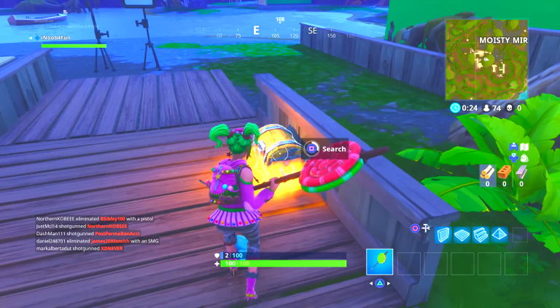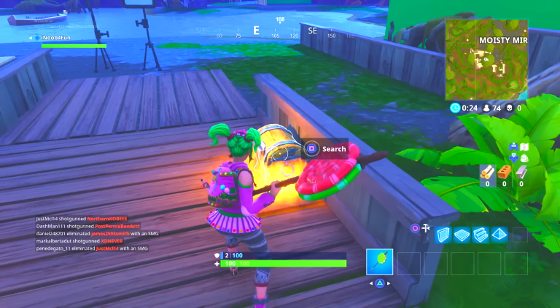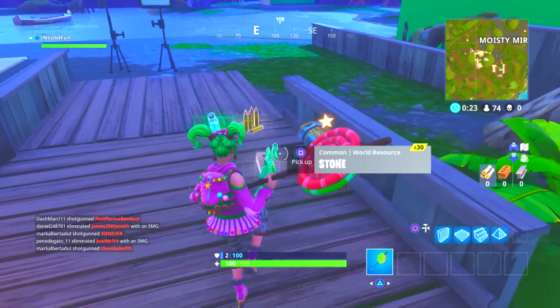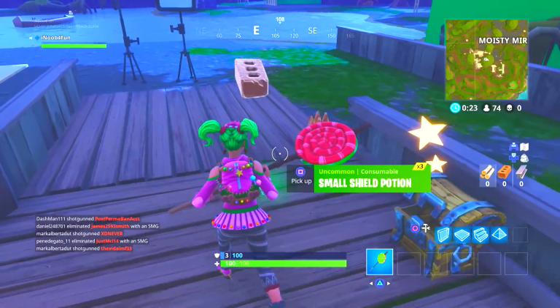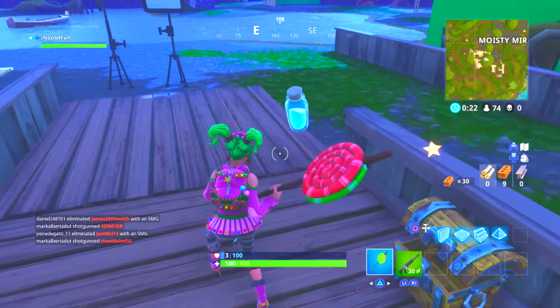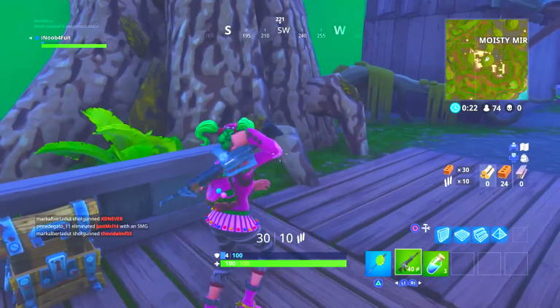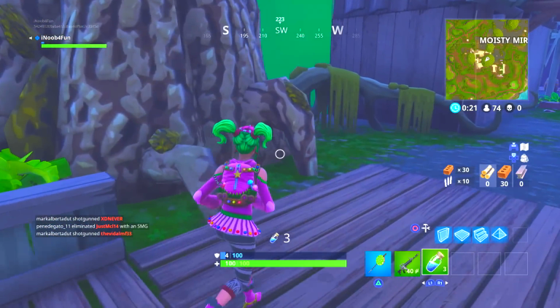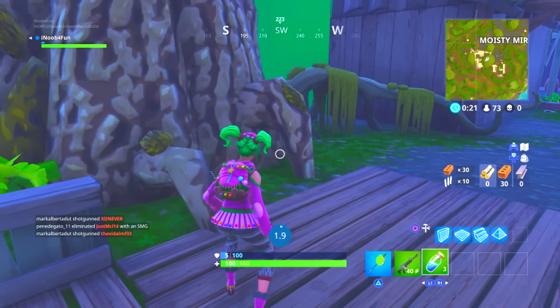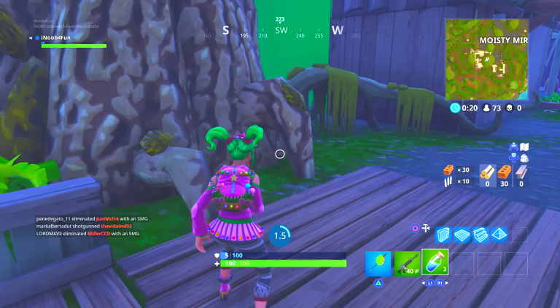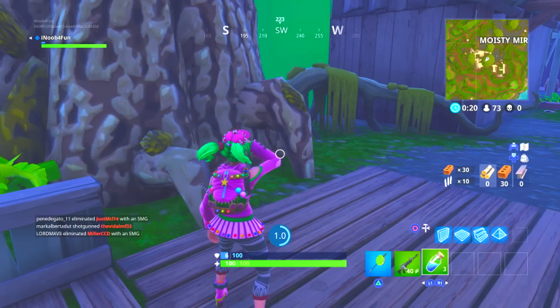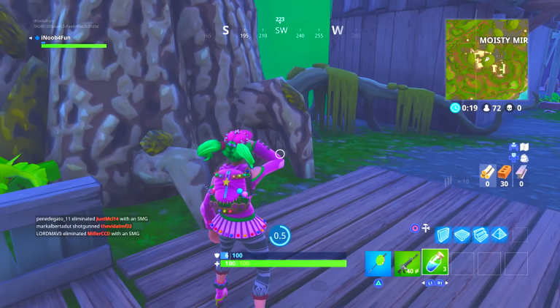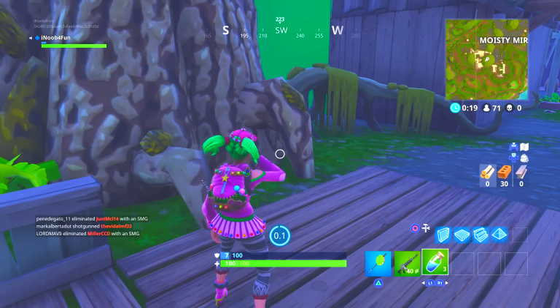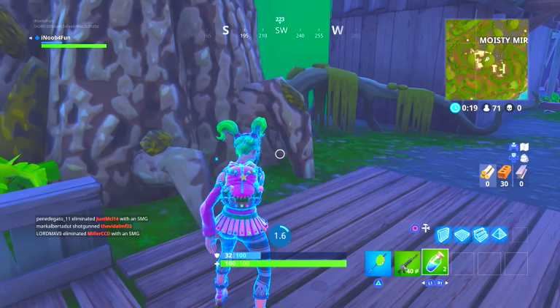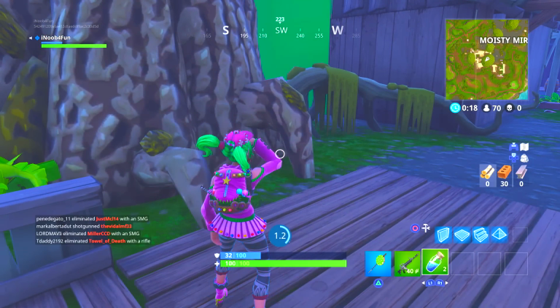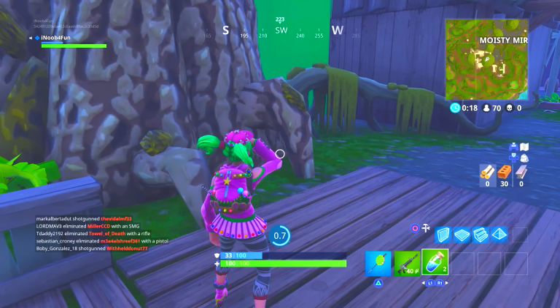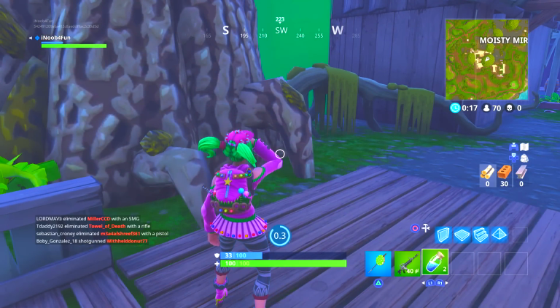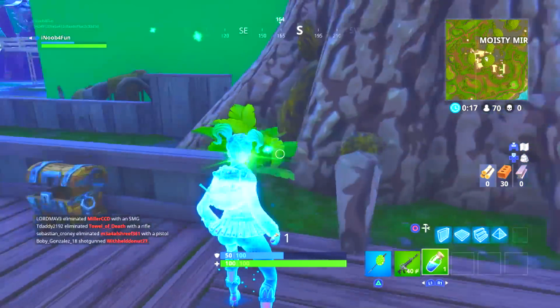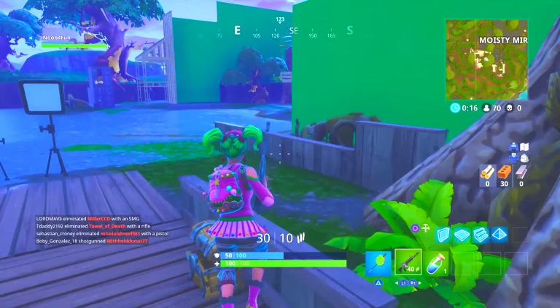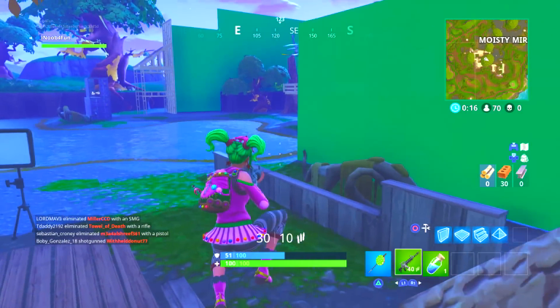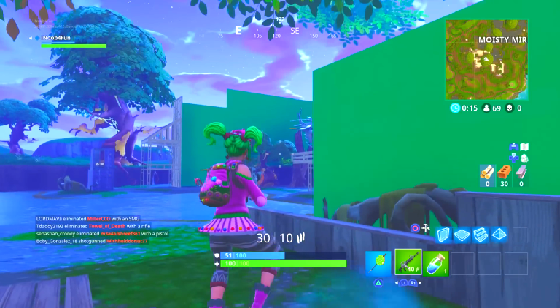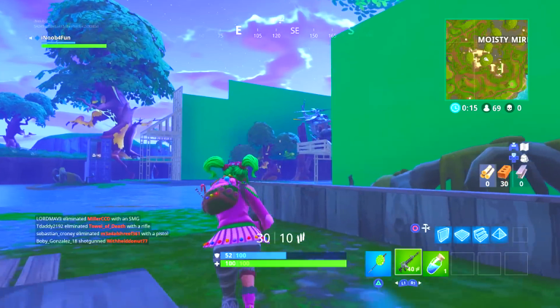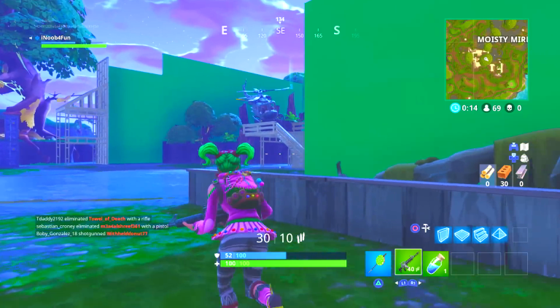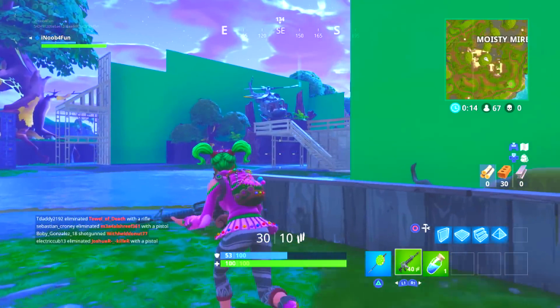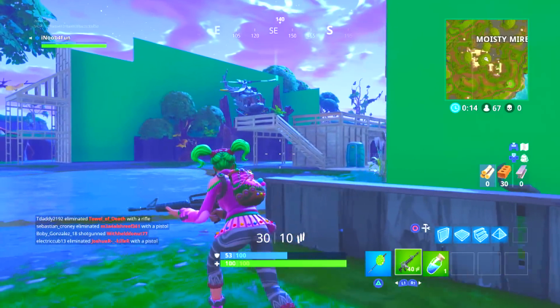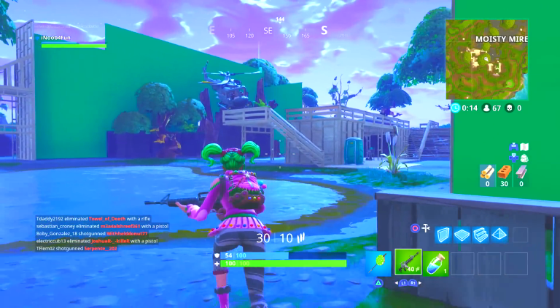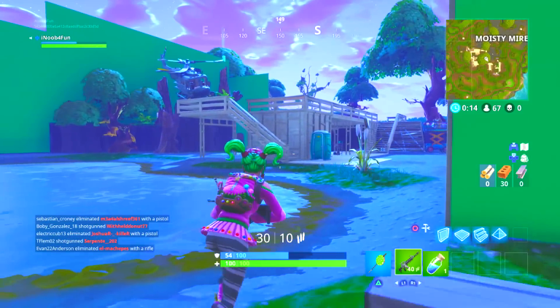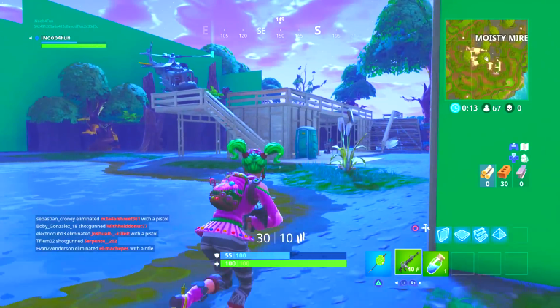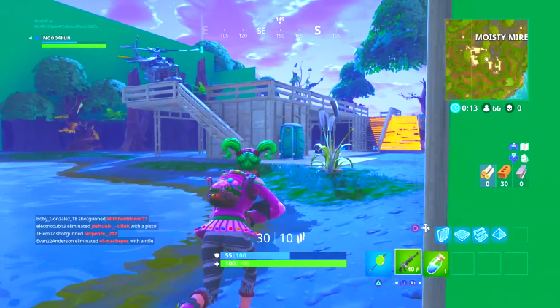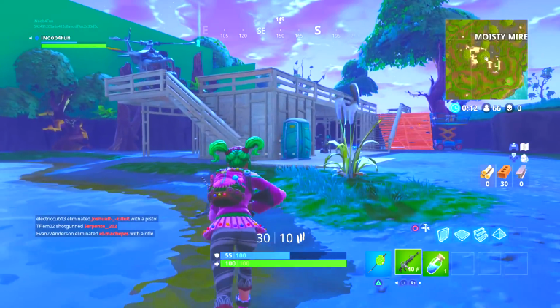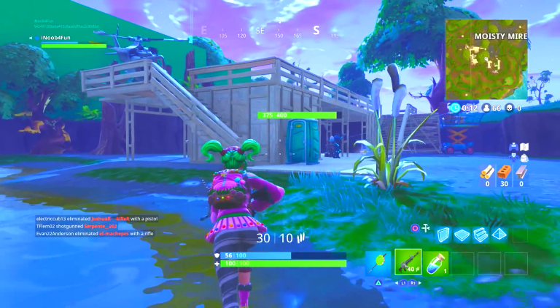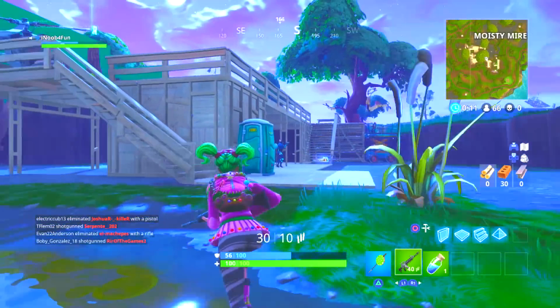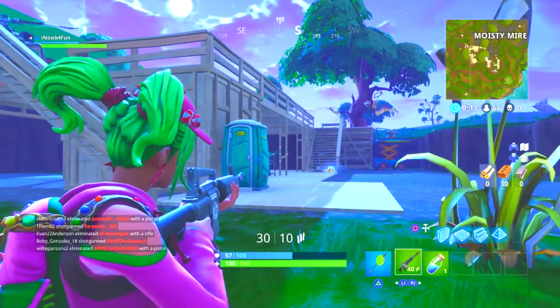I did buy a bunch of tiers — look at these characters, they're pretty sick. They're not as cool as Season 3 characters but they're different, colorful, and they just make the game more fun. Right there you can see the broken down helicopter up there — it looks so amazing.